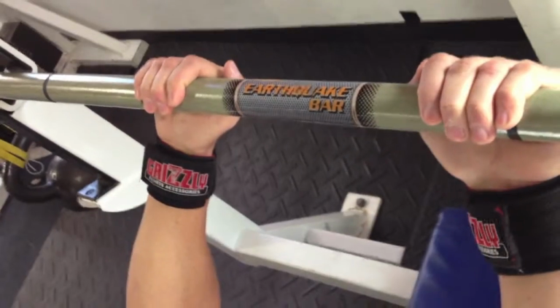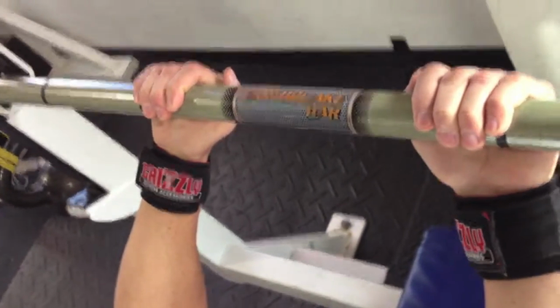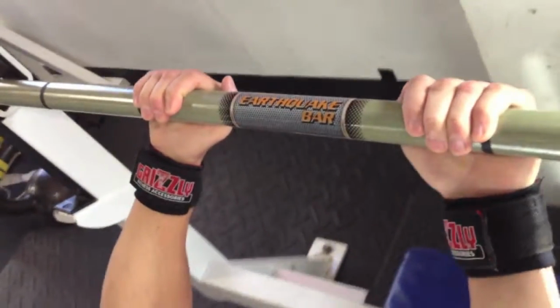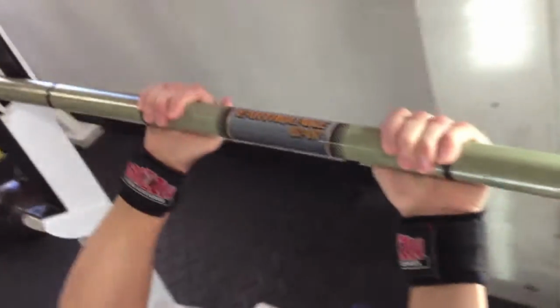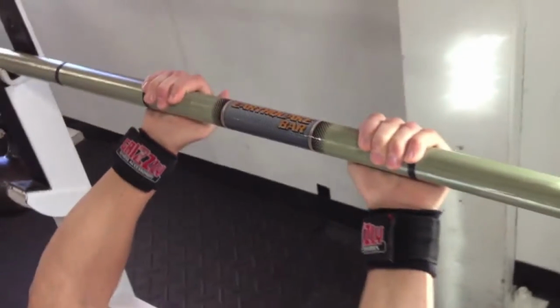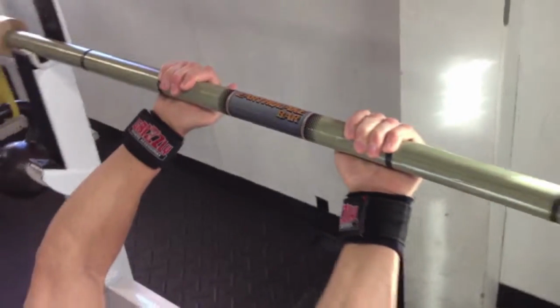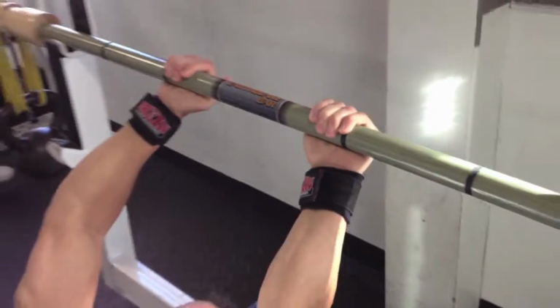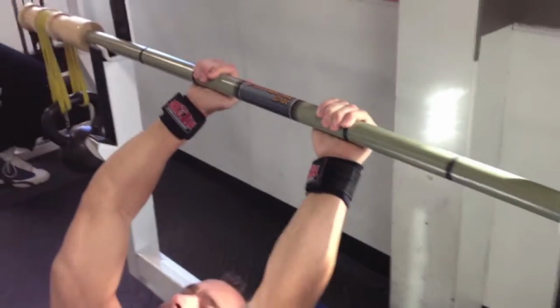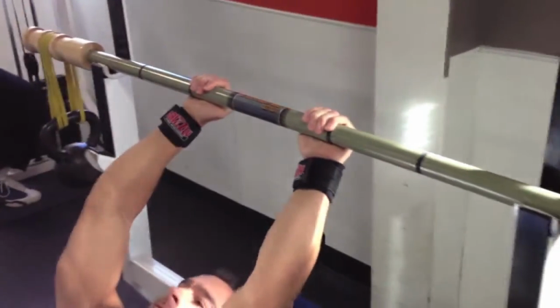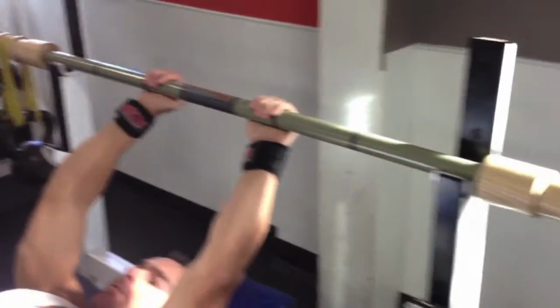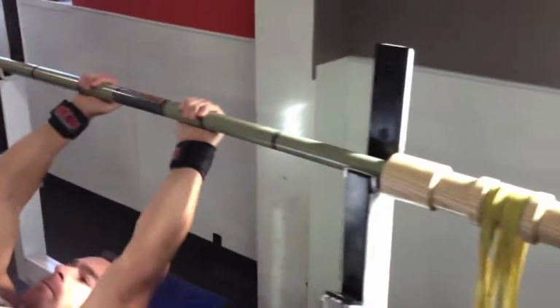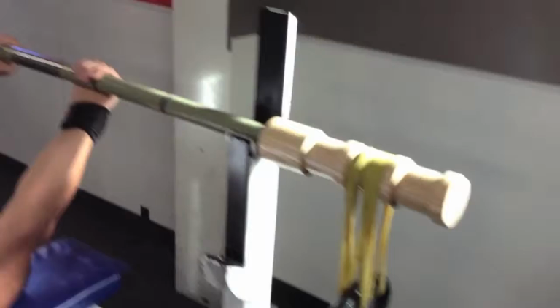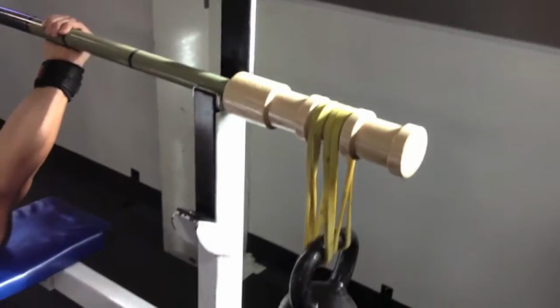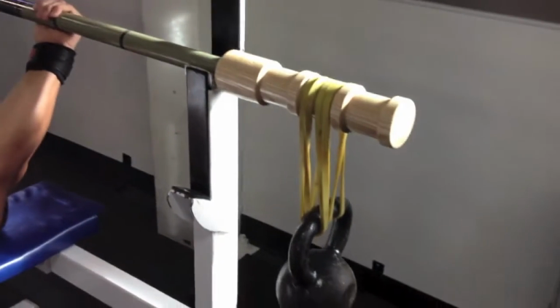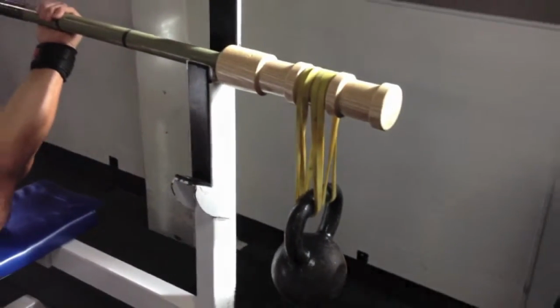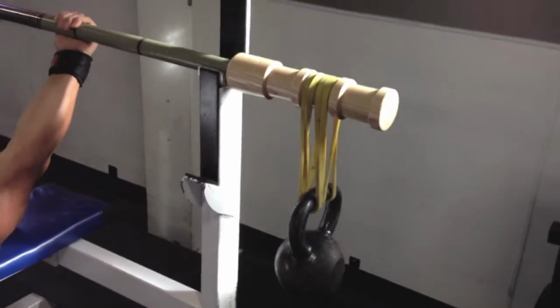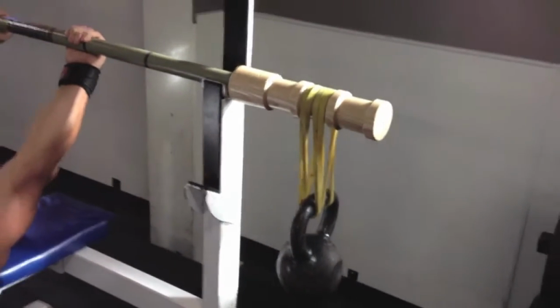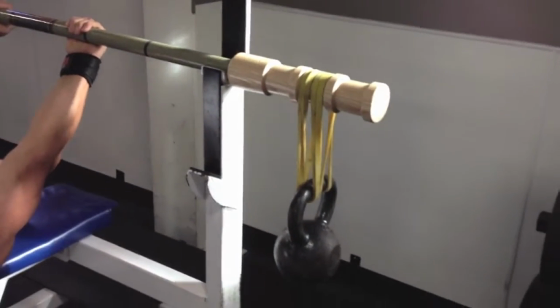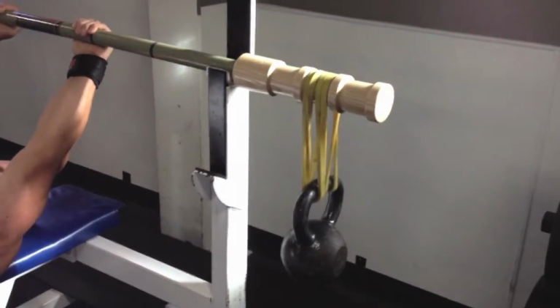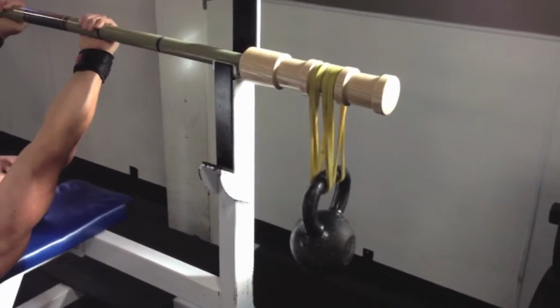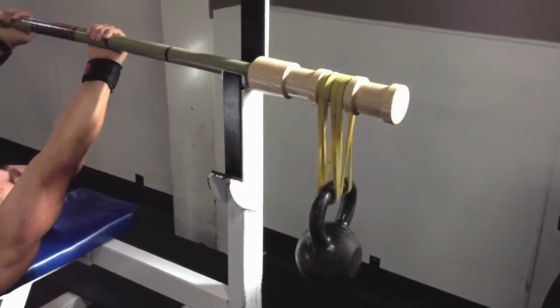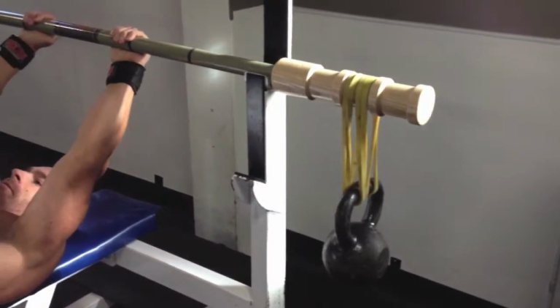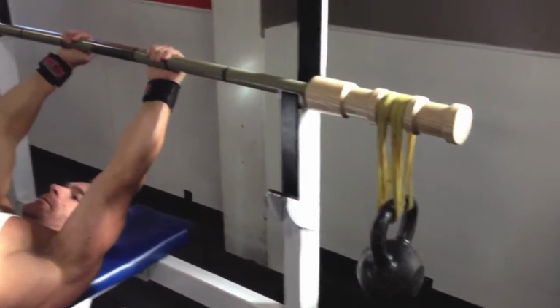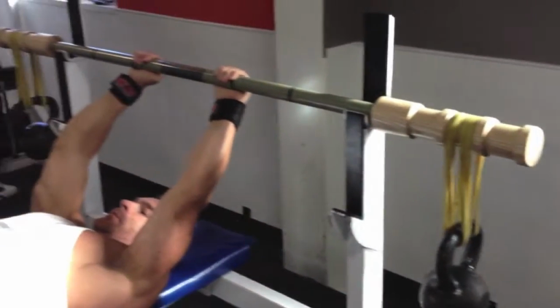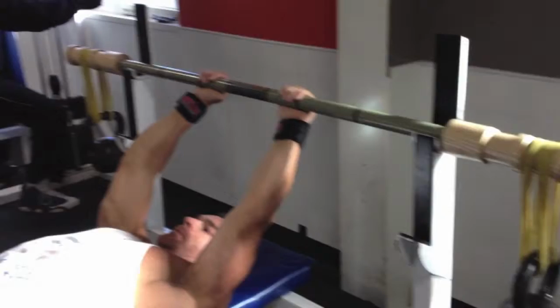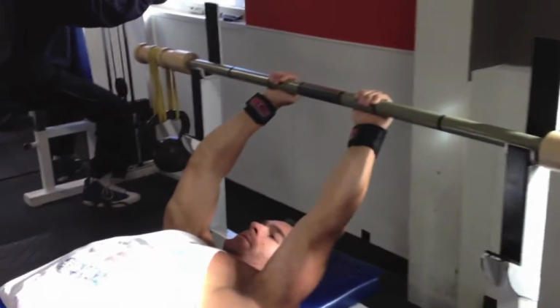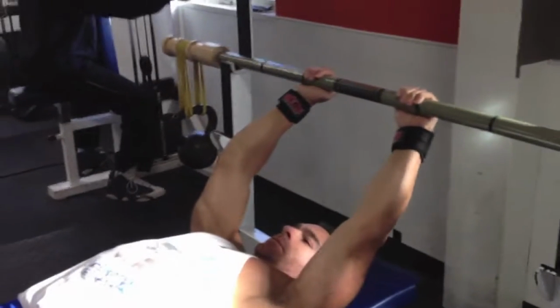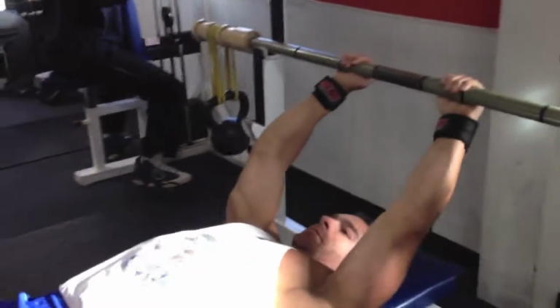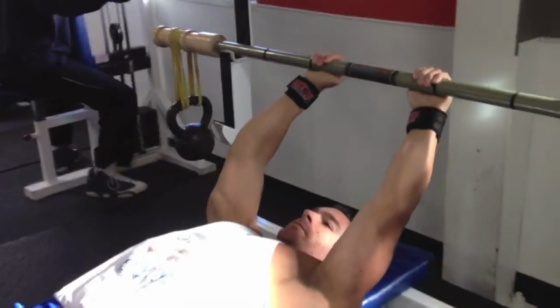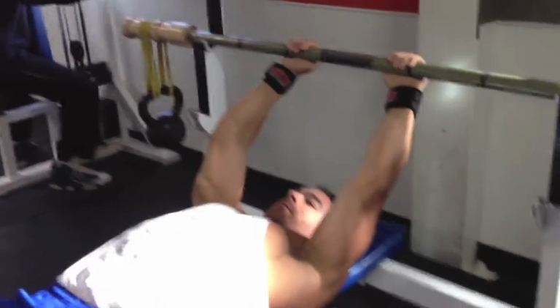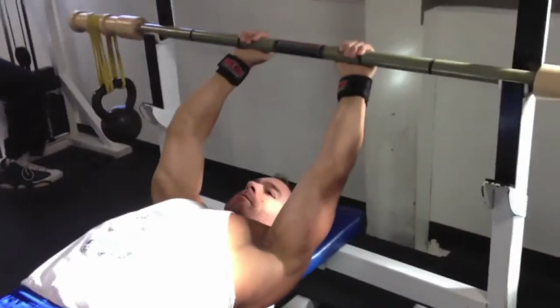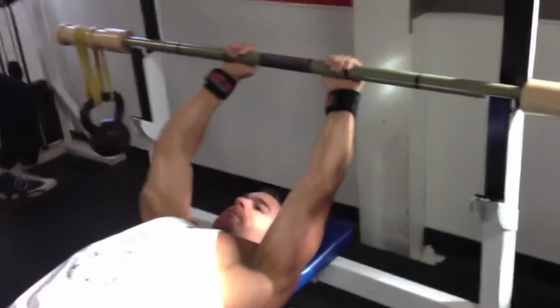We're working with a standard earthquake bar and a standard setup, just using mini bands doubled over, which is just the regular way to configure the bar, with 25 pound kettlebells on each side.